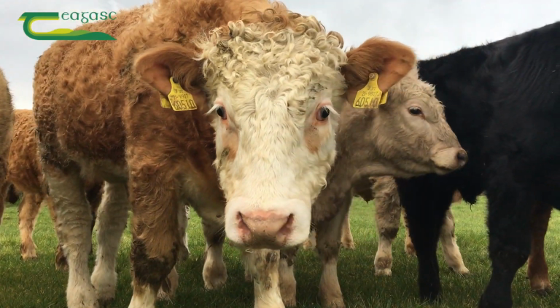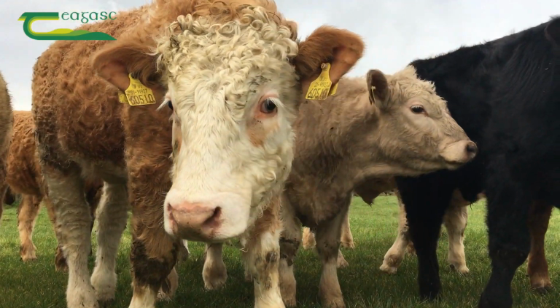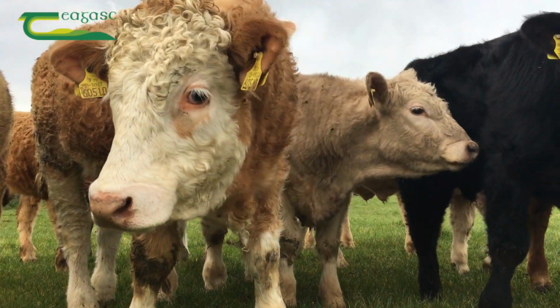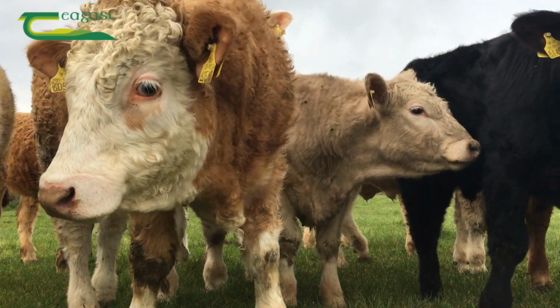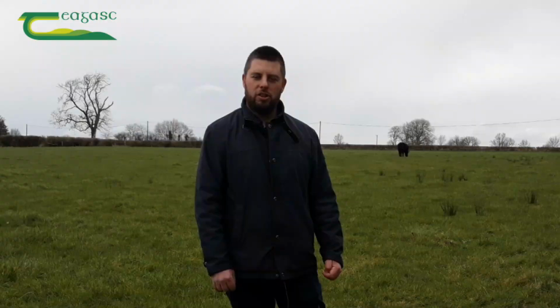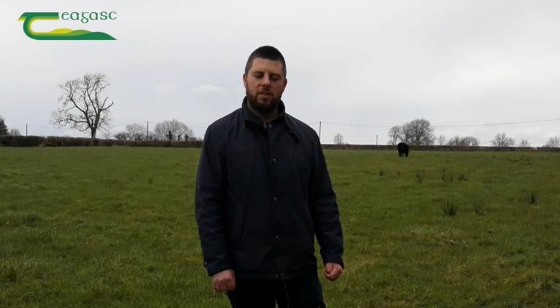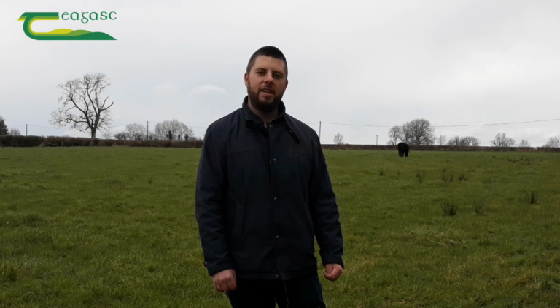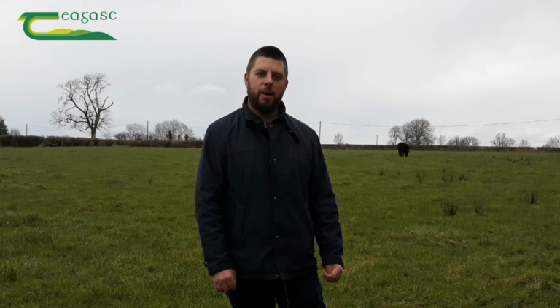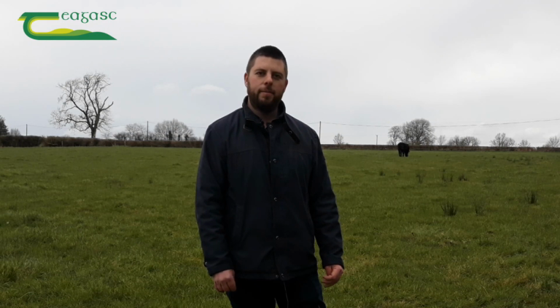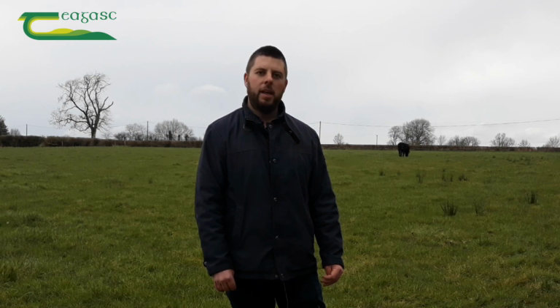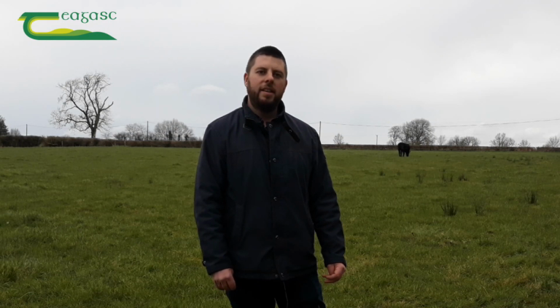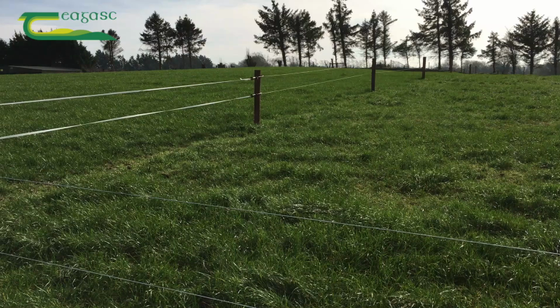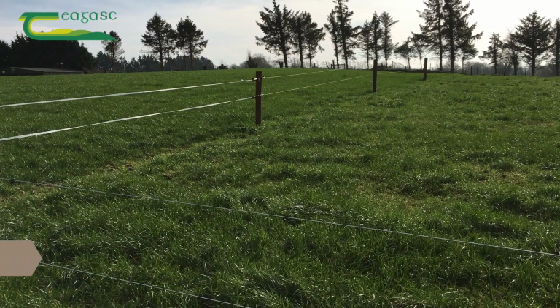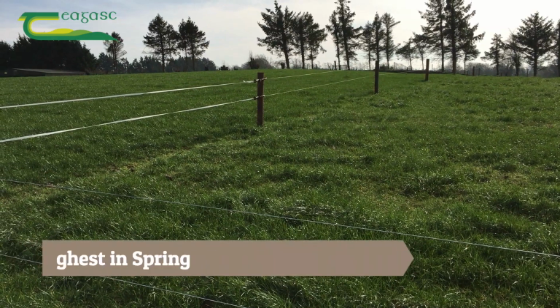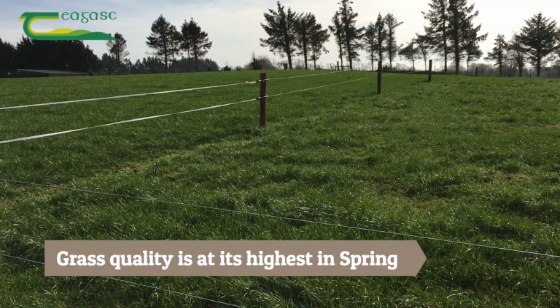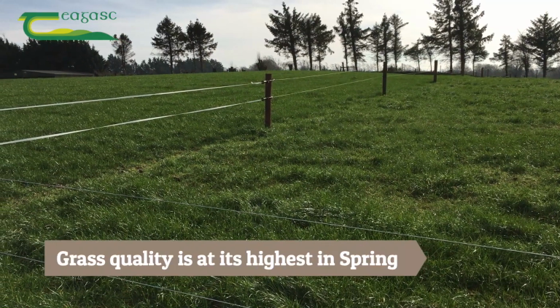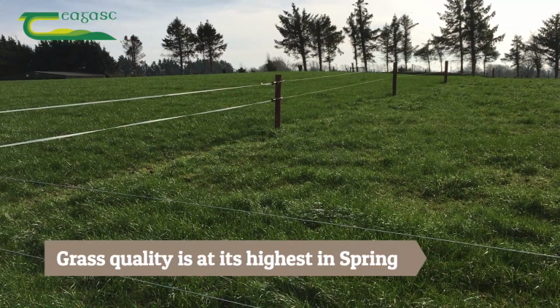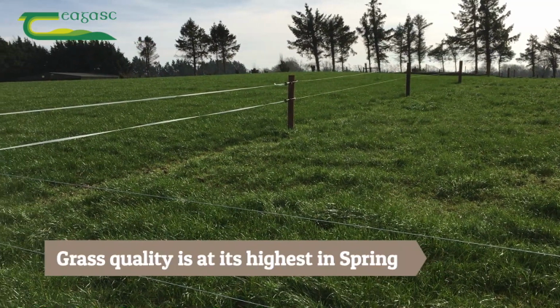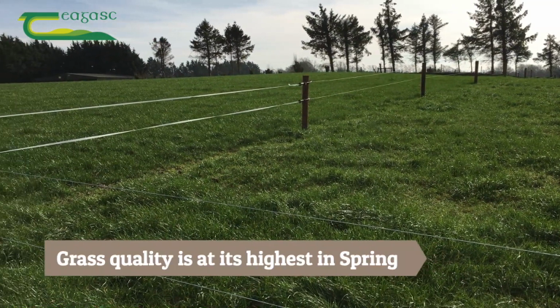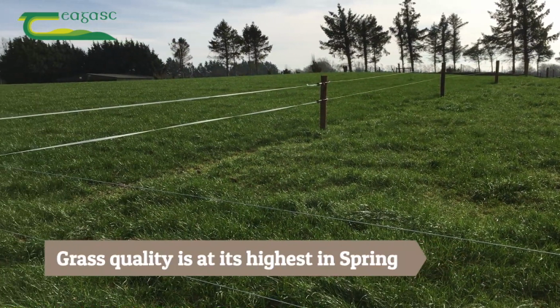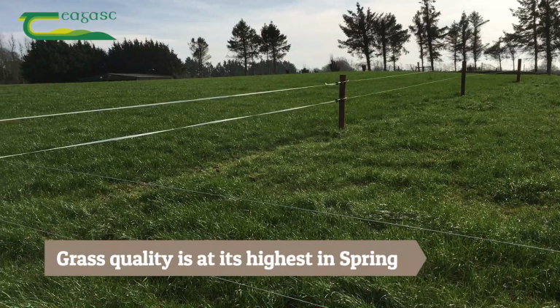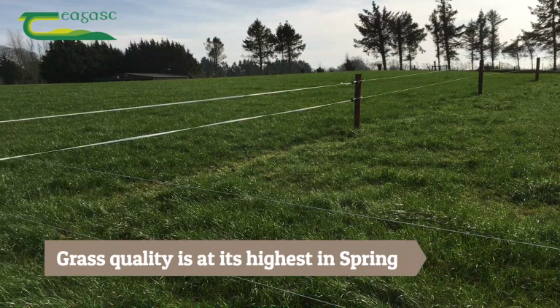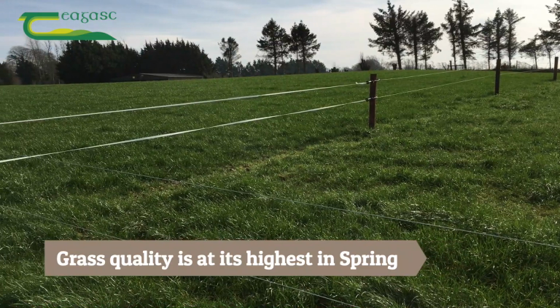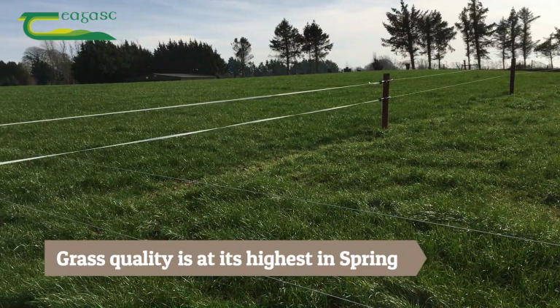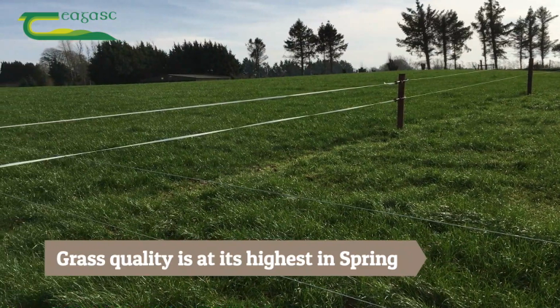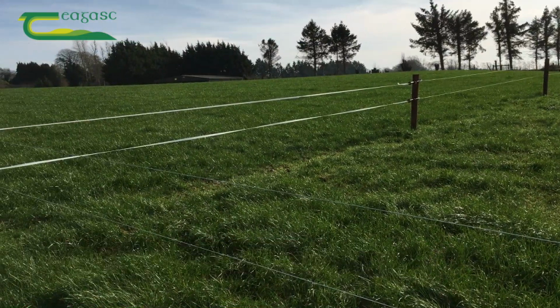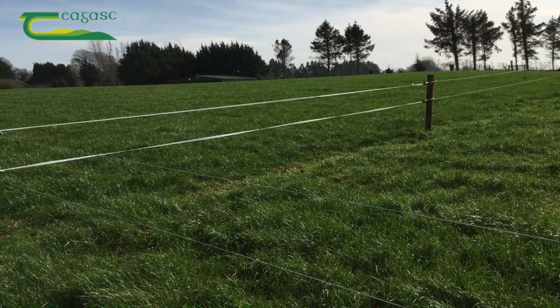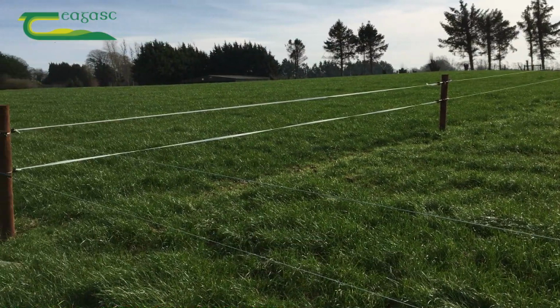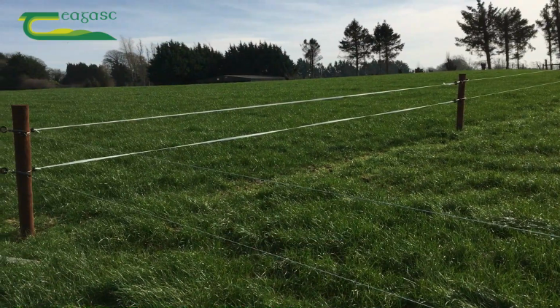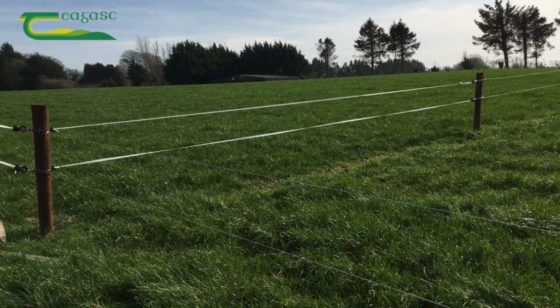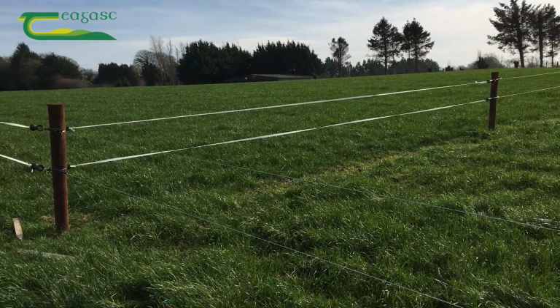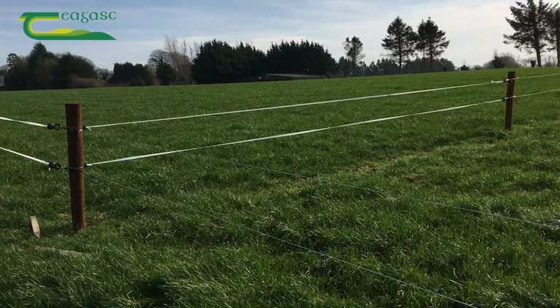Grass is most nutritious in the spring. Therefore we need to make use of this by having cattle graze as much as possible during this part of the year.